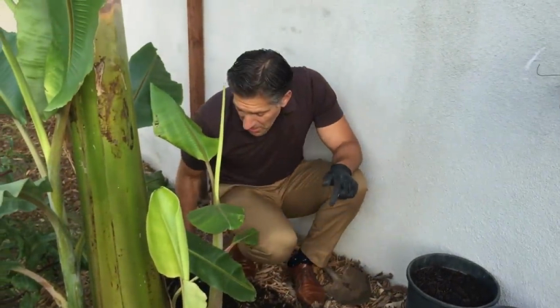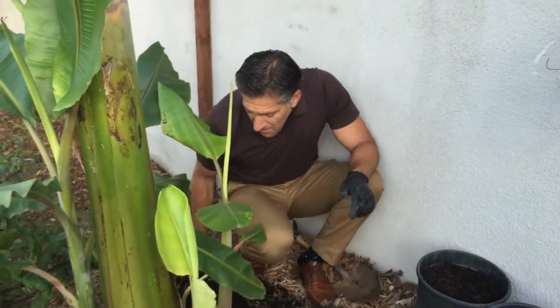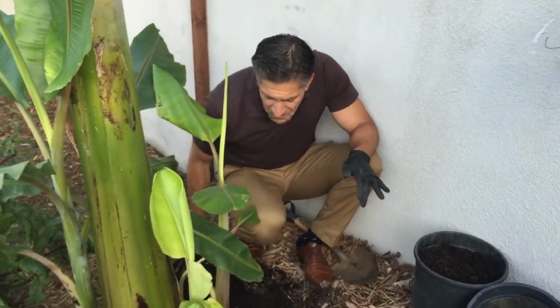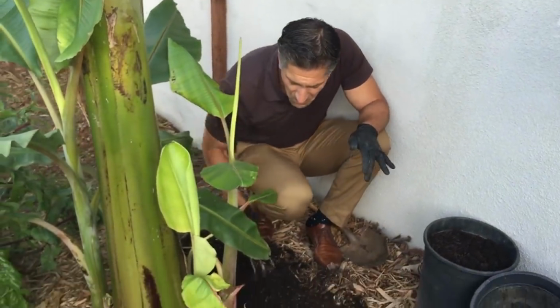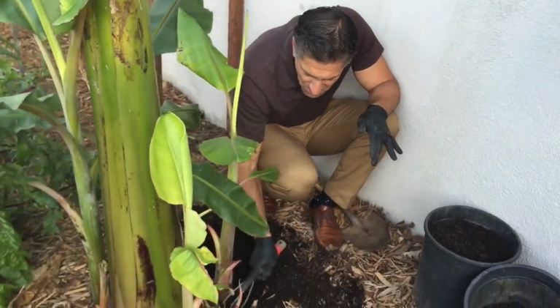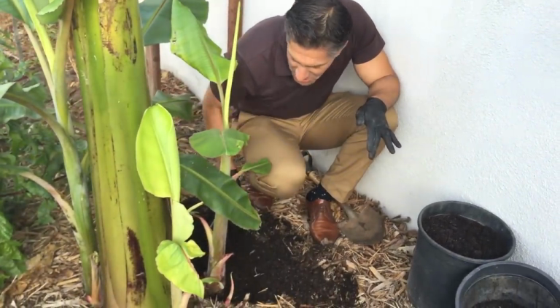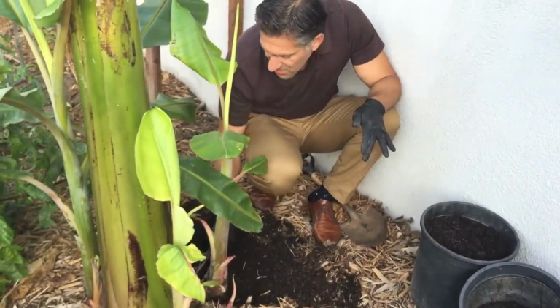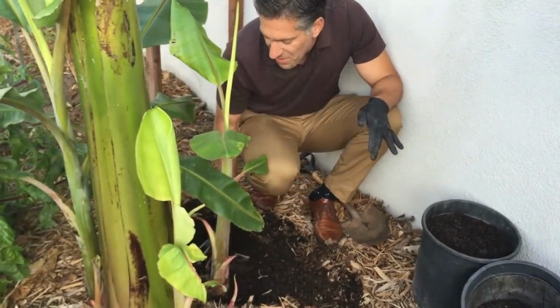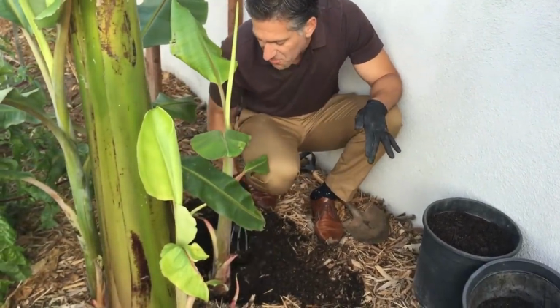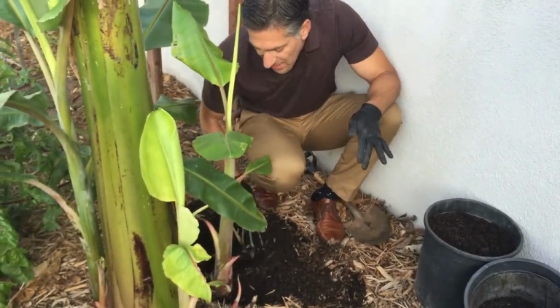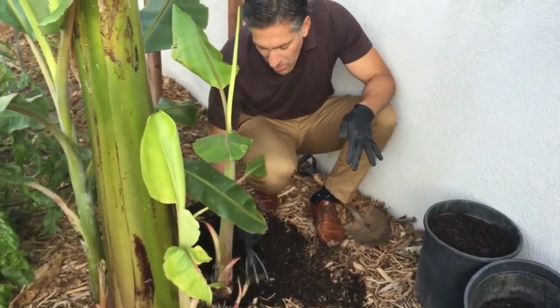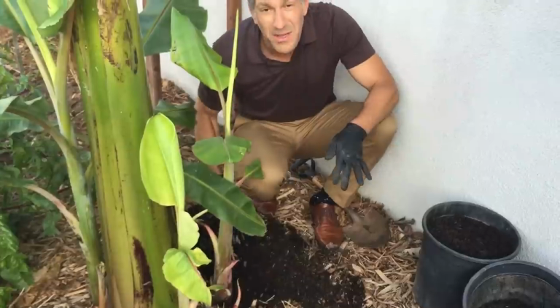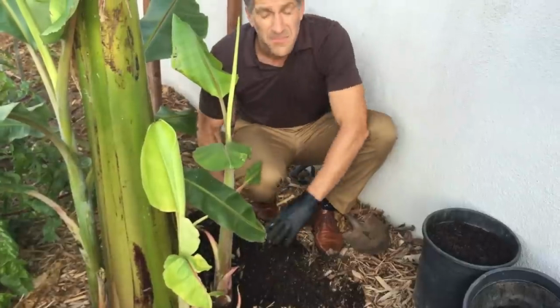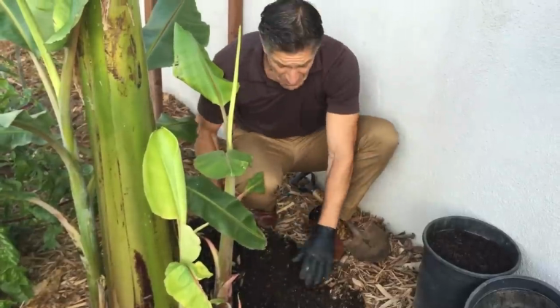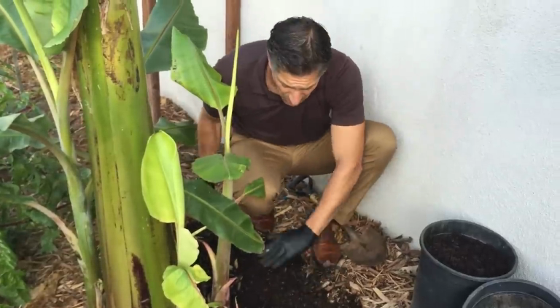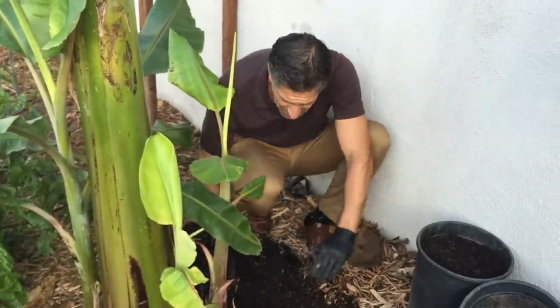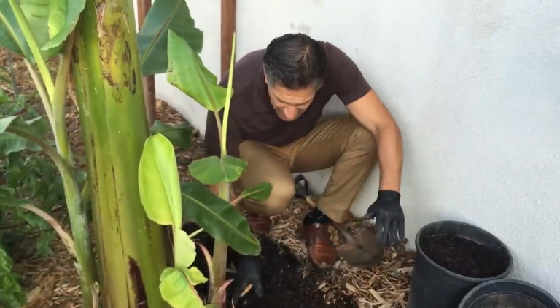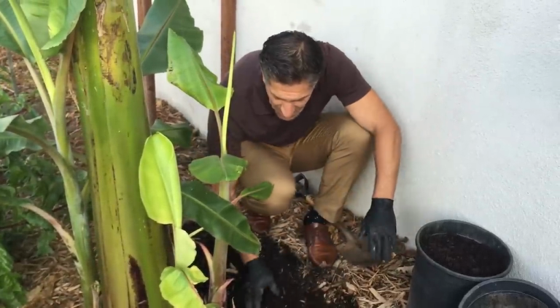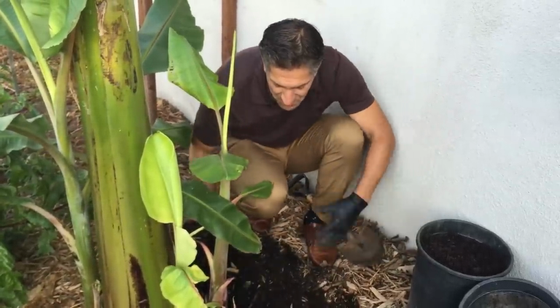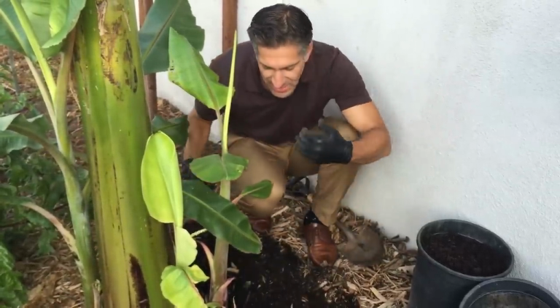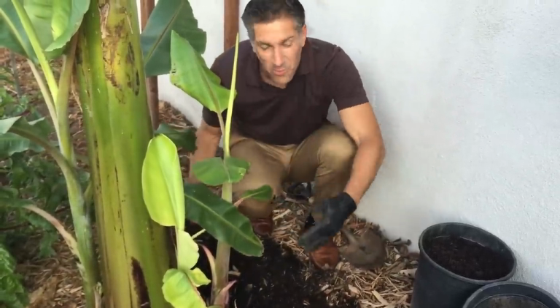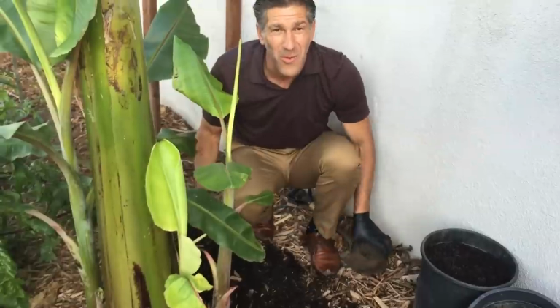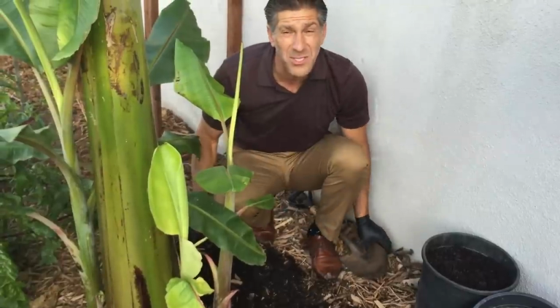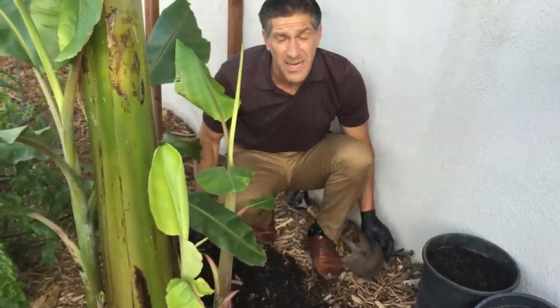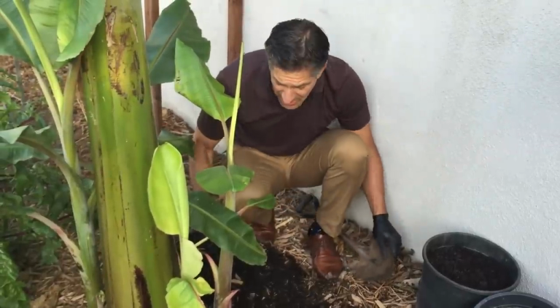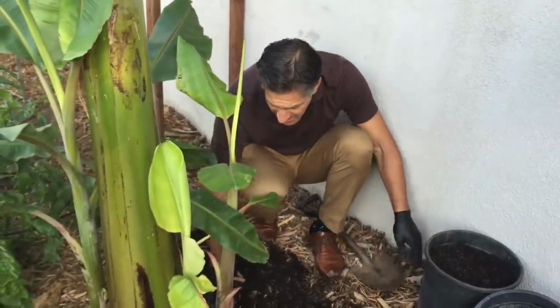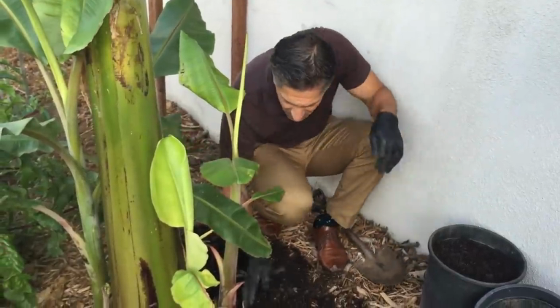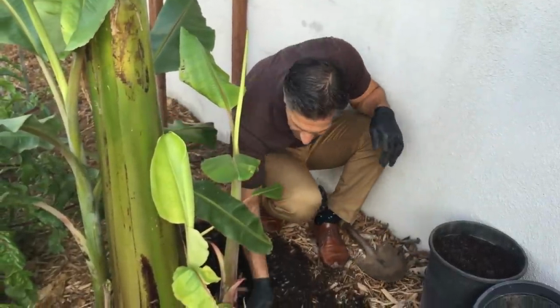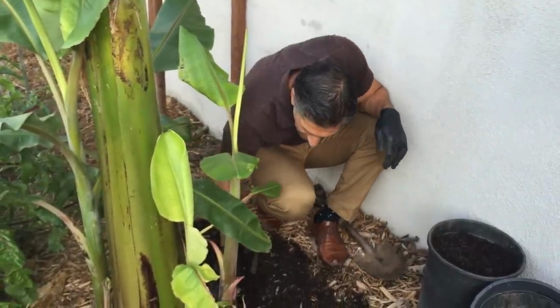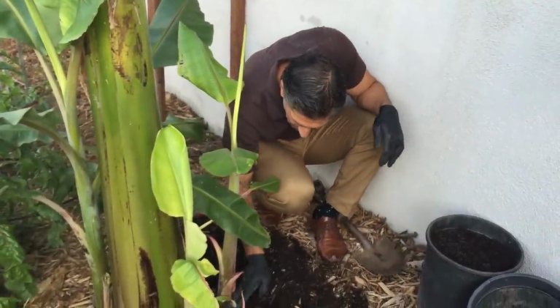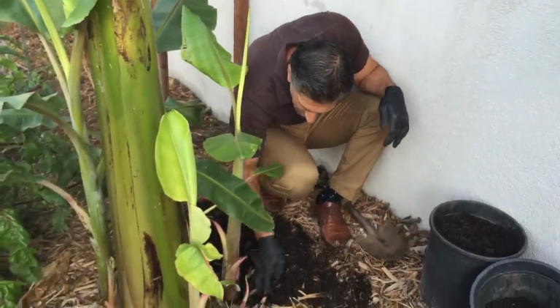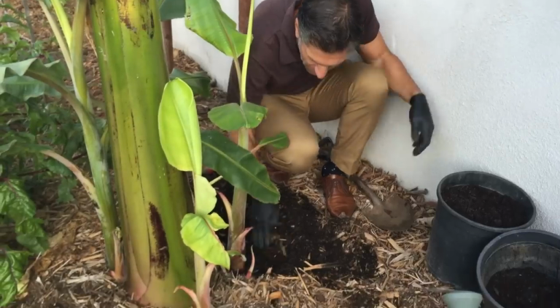Once we actually do this, within the next week after I water it, over the next few days I'm going to actually fertilize it with one more round. It's a good idea every 30 days to actually be fertilizing. So now I've removed the wood chips.